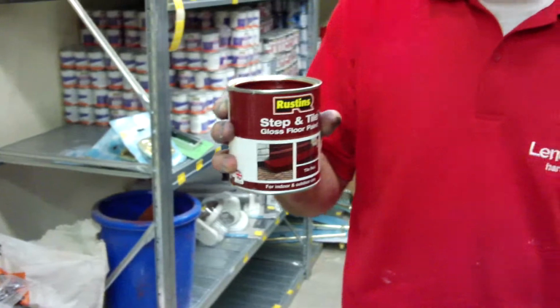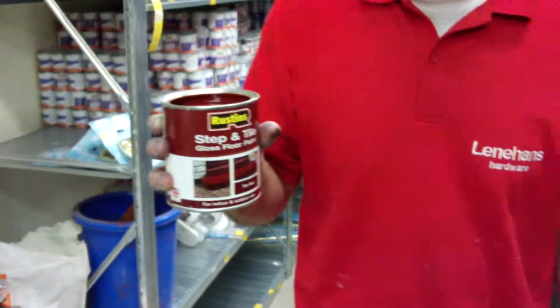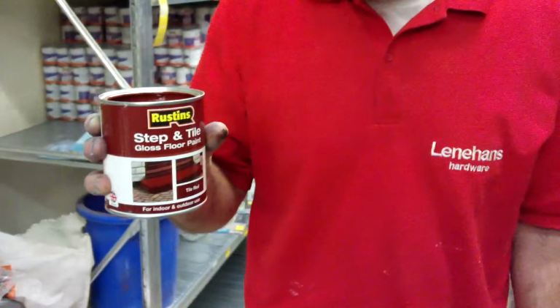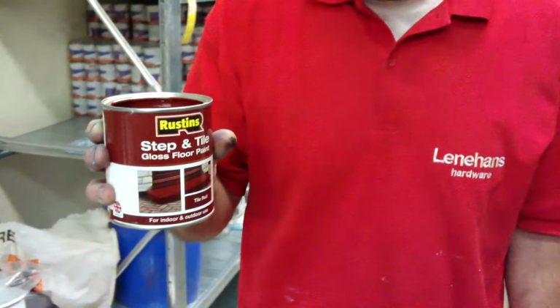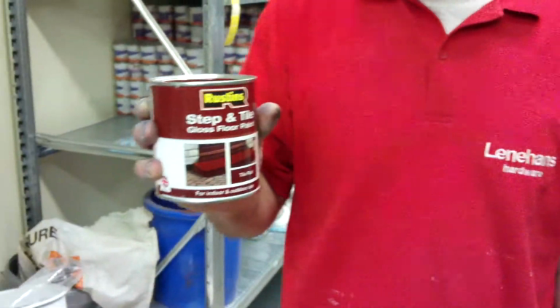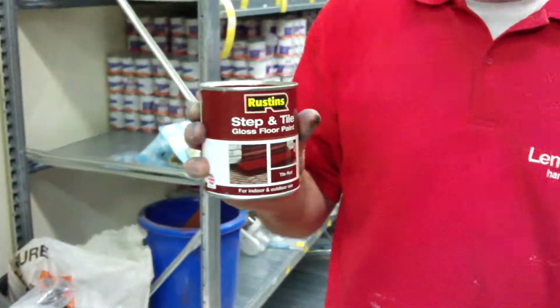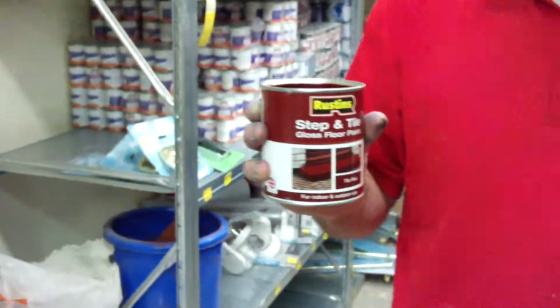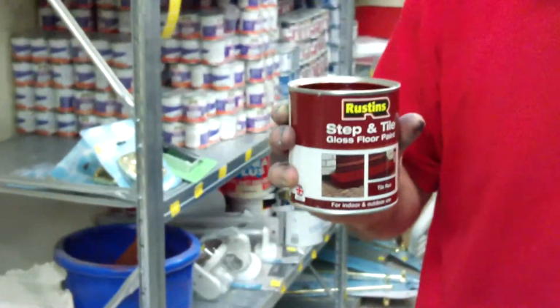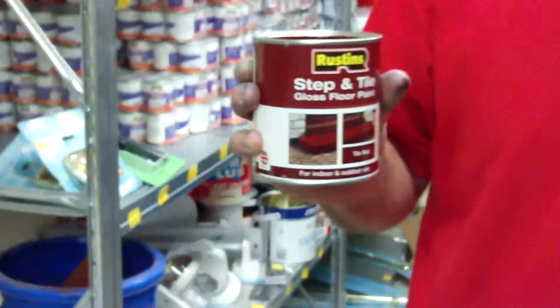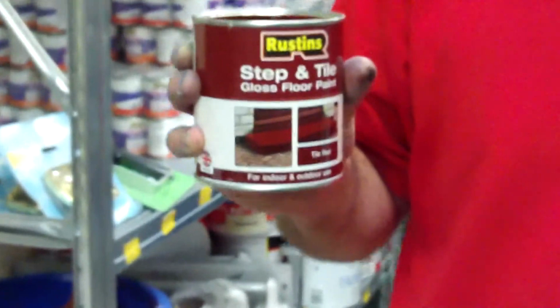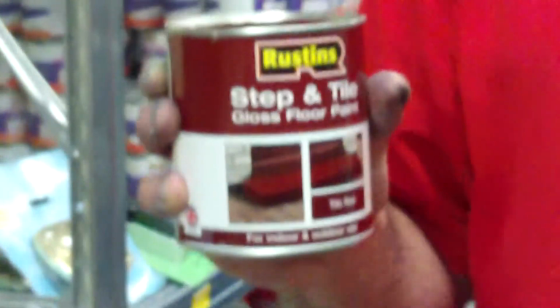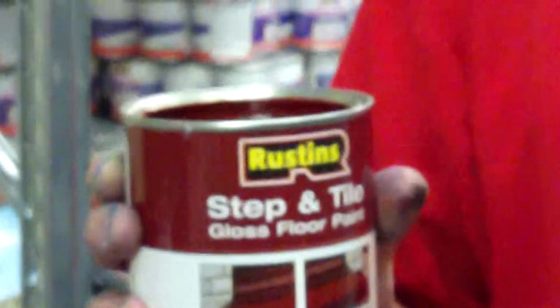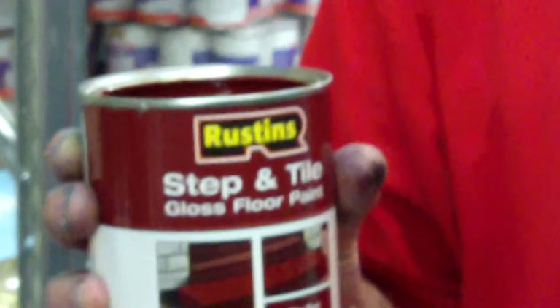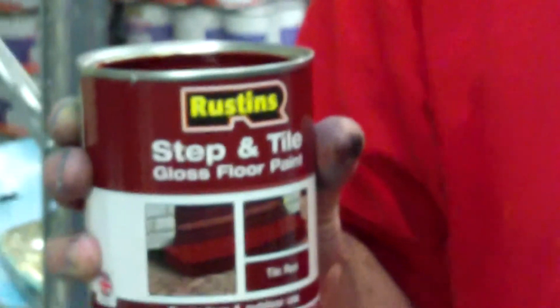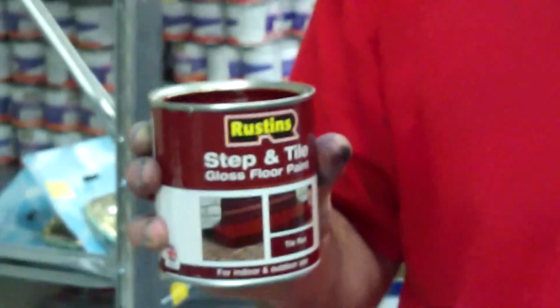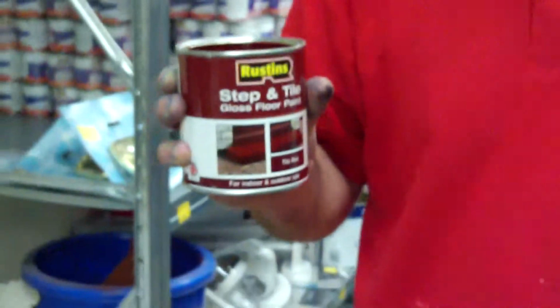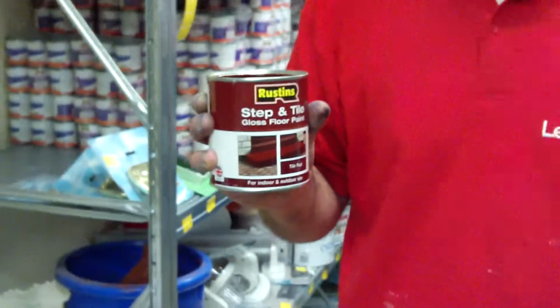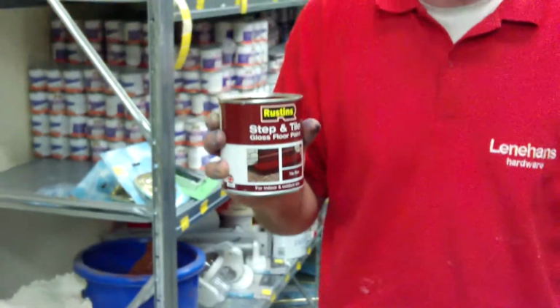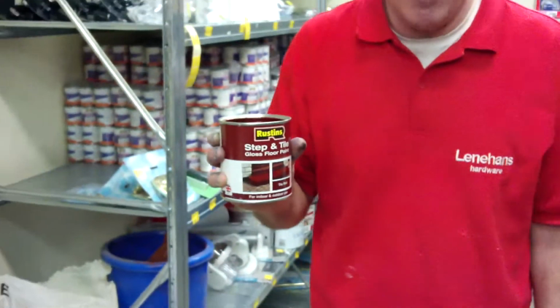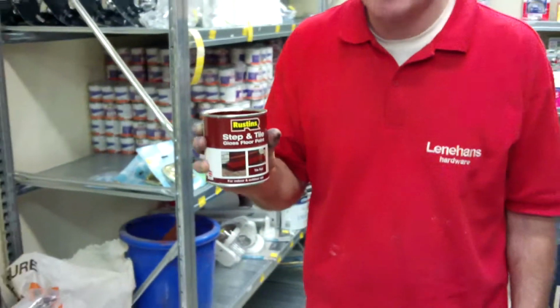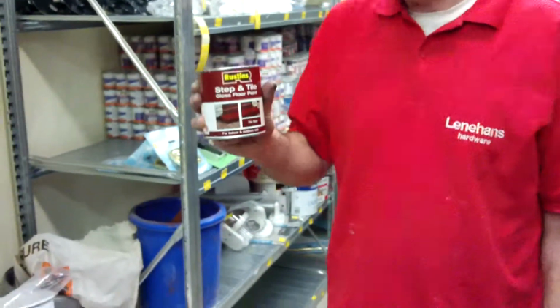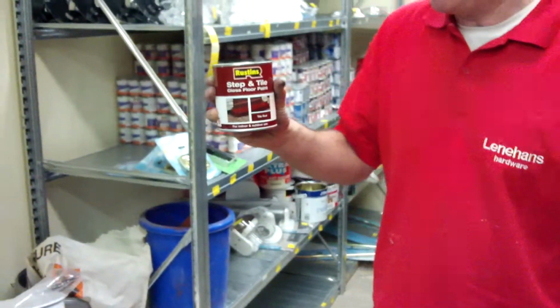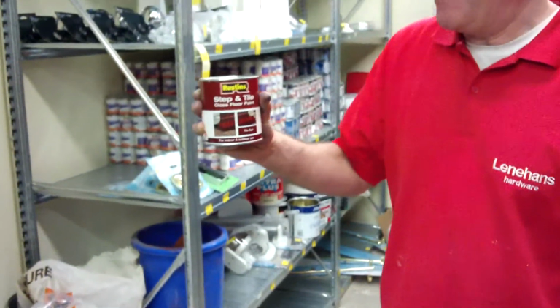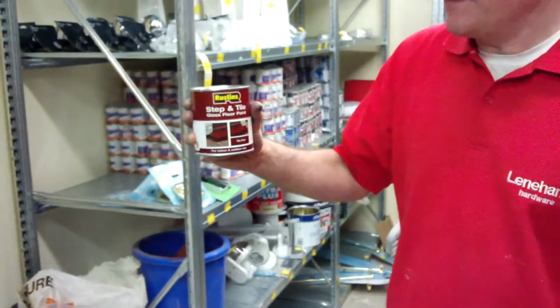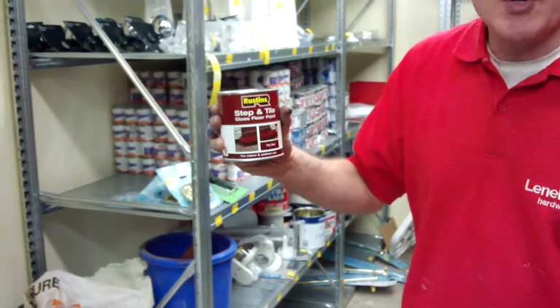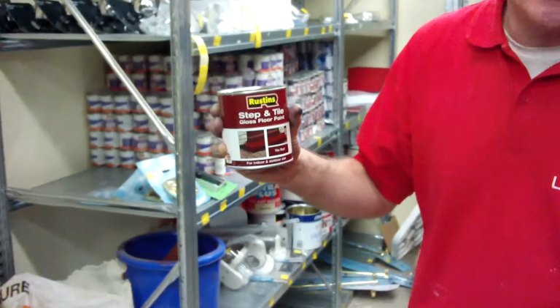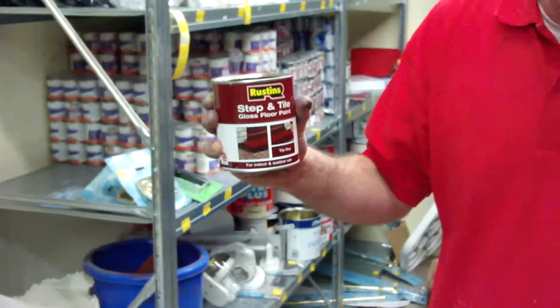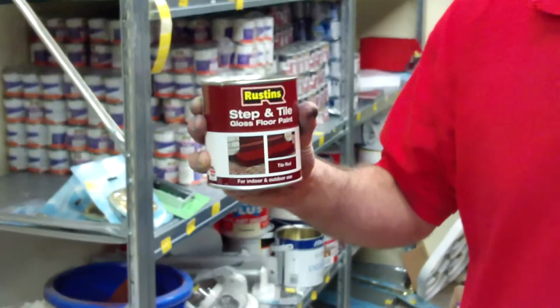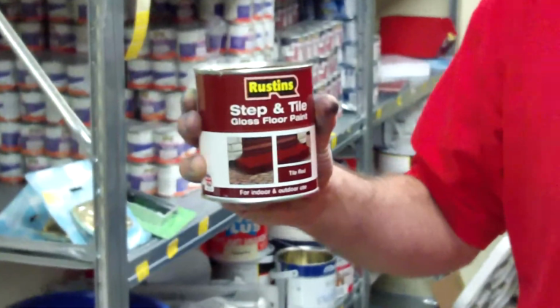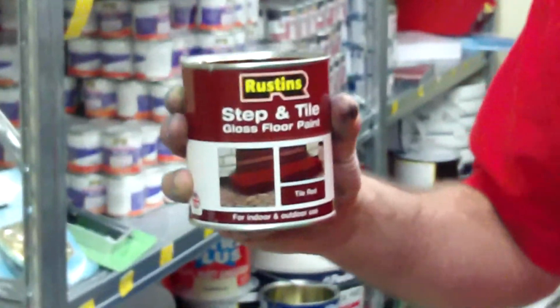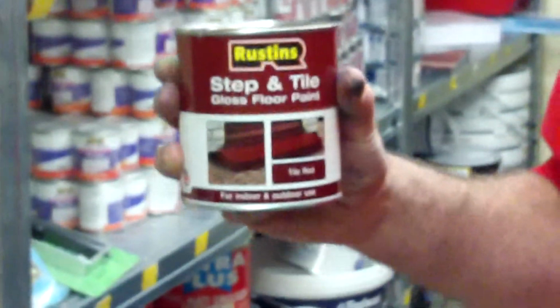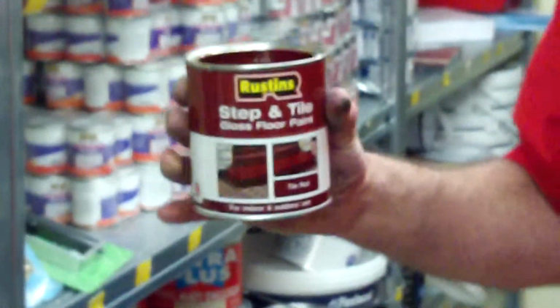You can use this inside and you can use it outside. If you are going to use it outside, I'd recommend that you put two coats on. Inside you might get away with one. Do not use it on glazed tiles — it's not for glazed tiles at all.